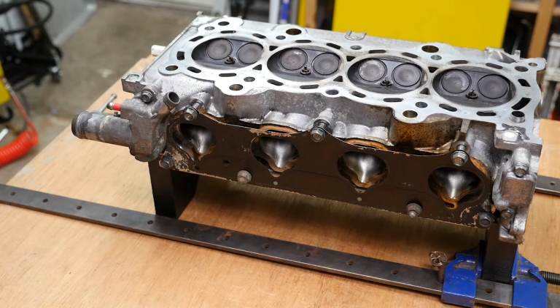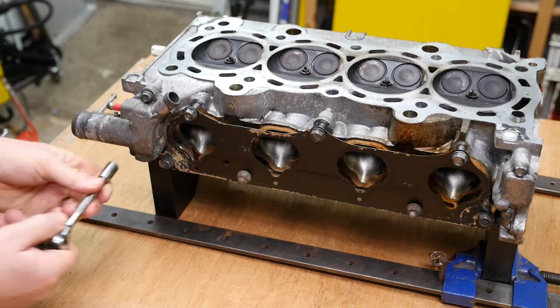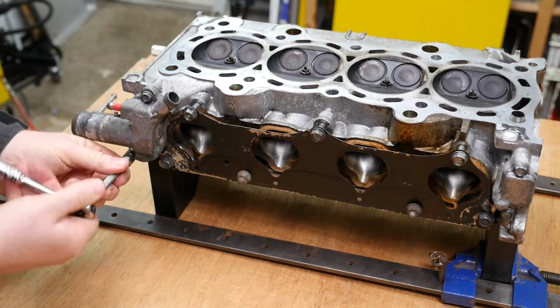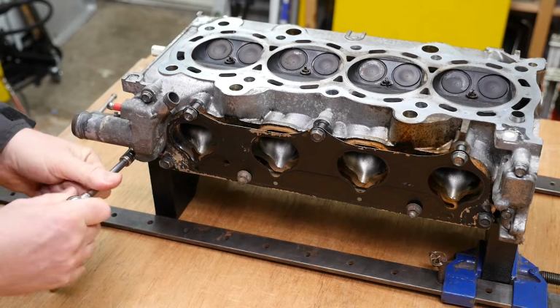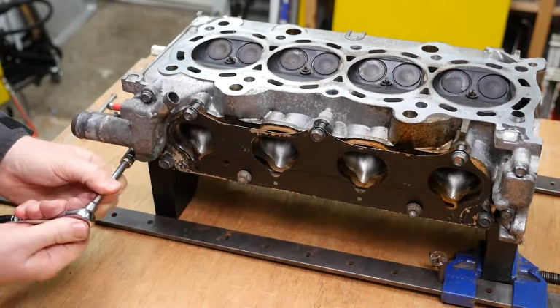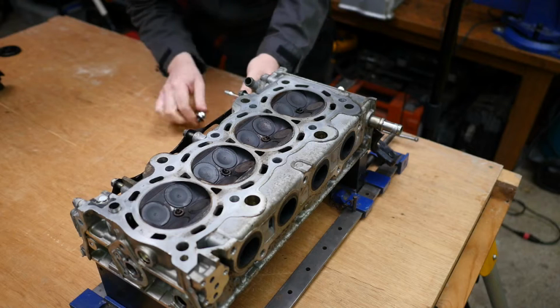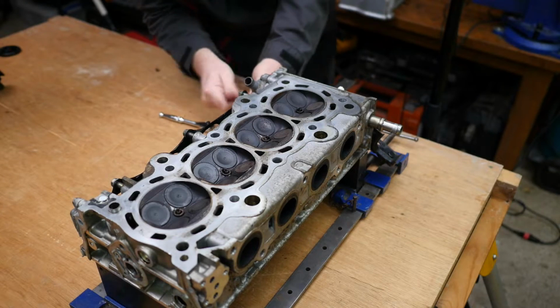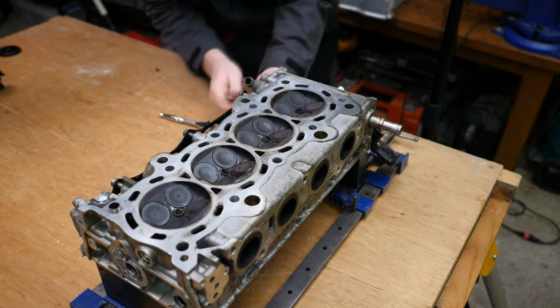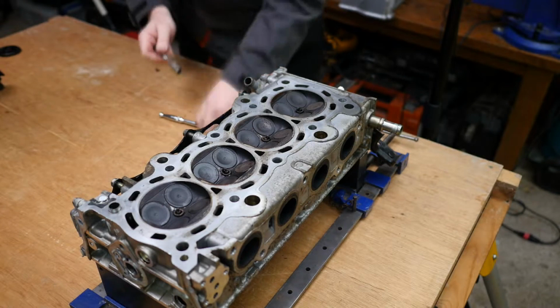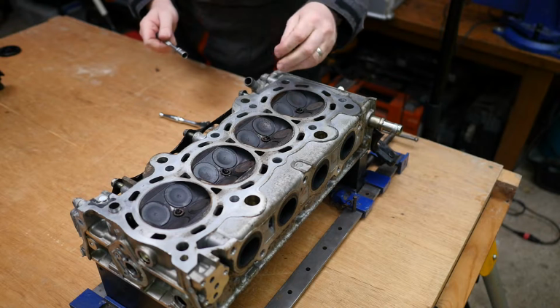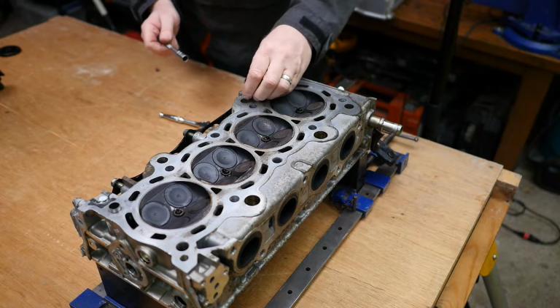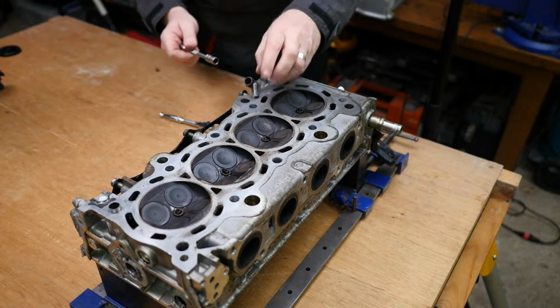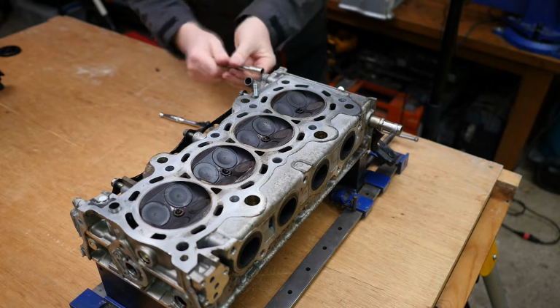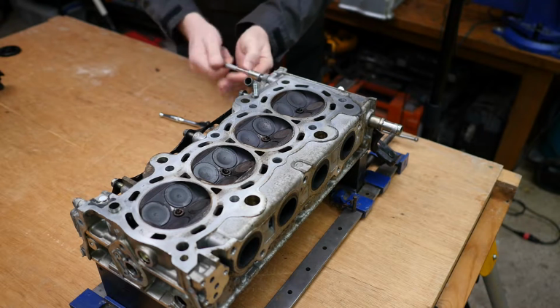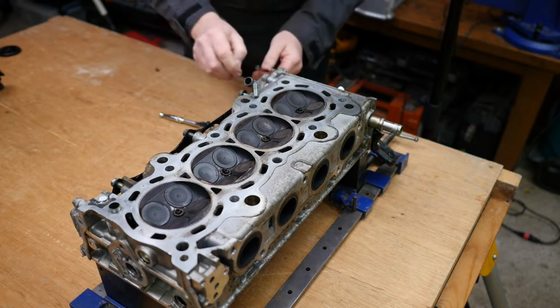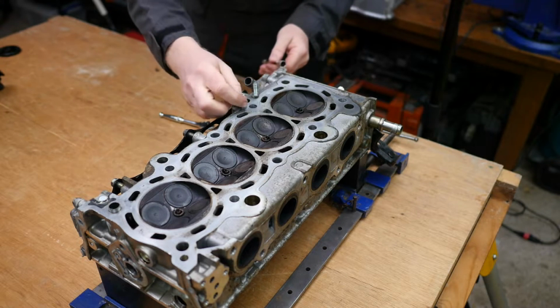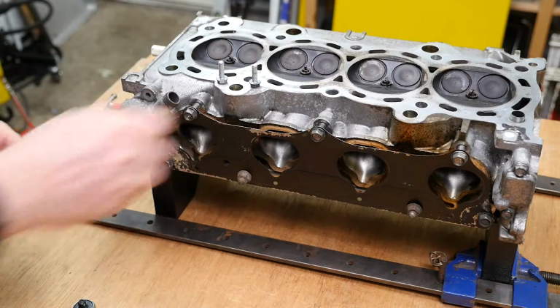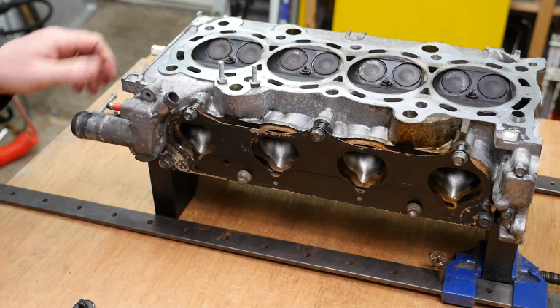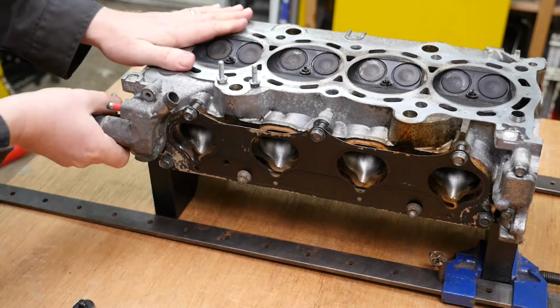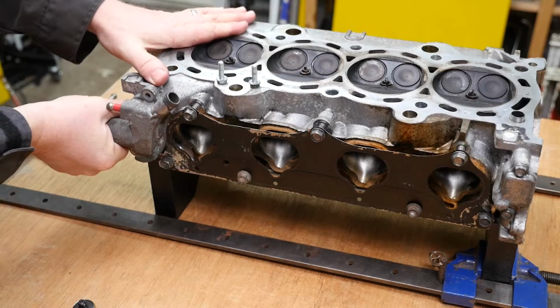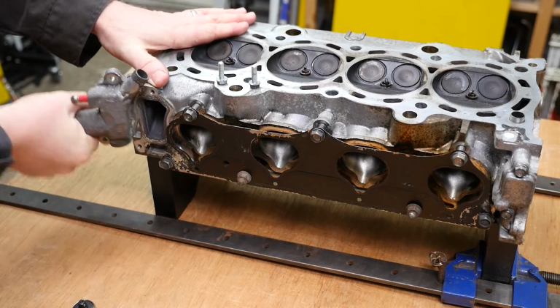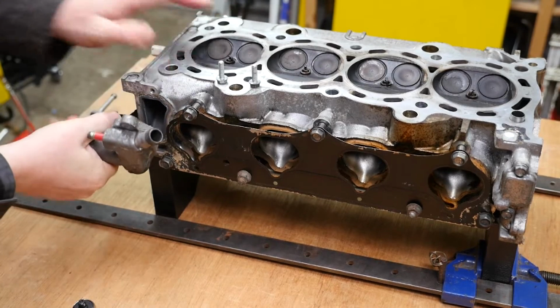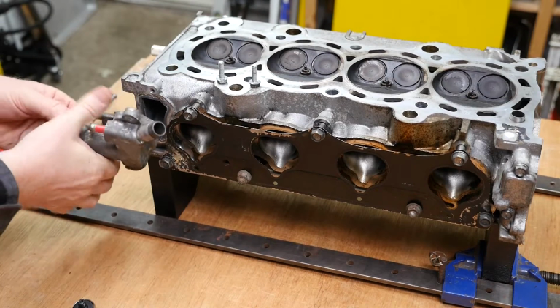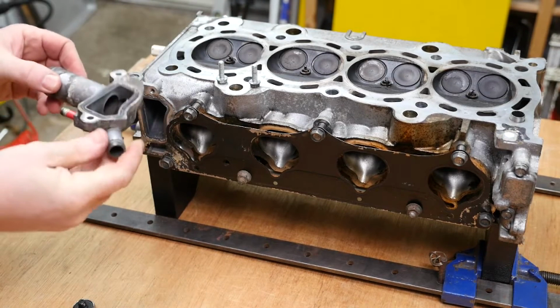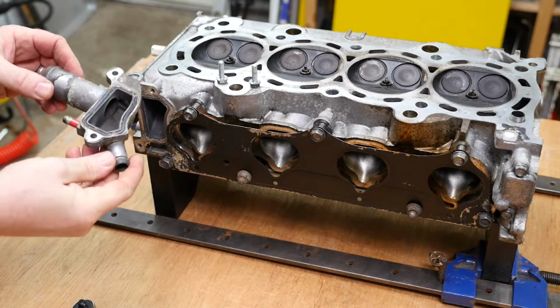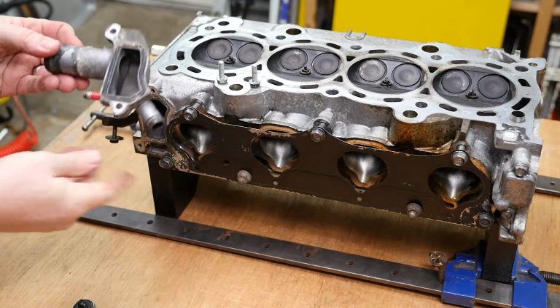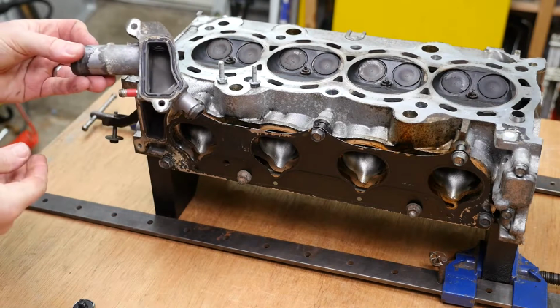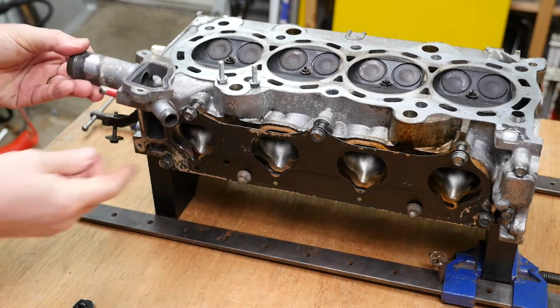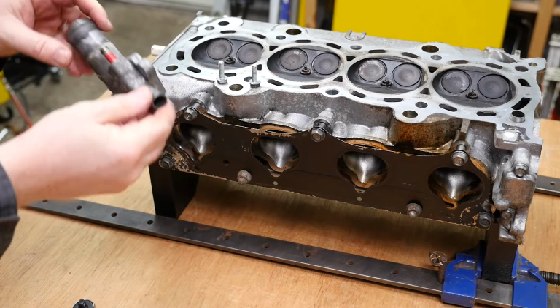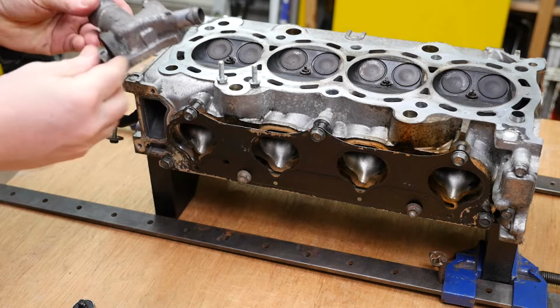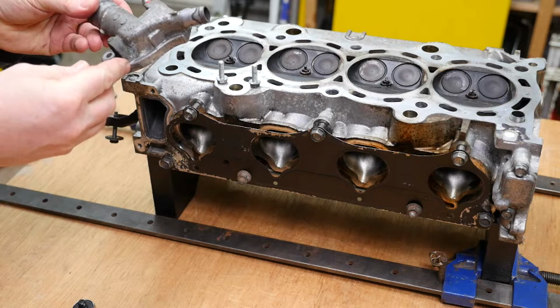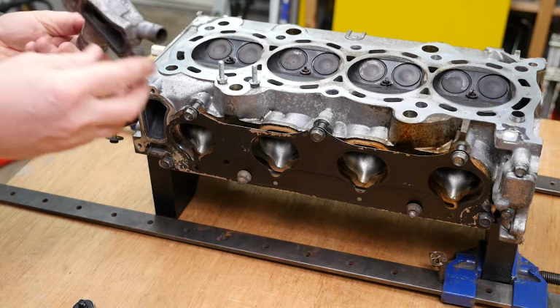As you can see, the pipe on the right is just protruding above the surface of the cylinder head. We can just pull this away — note the rubber seal inside there which will need replacing.